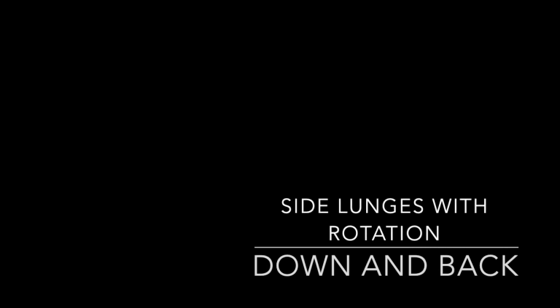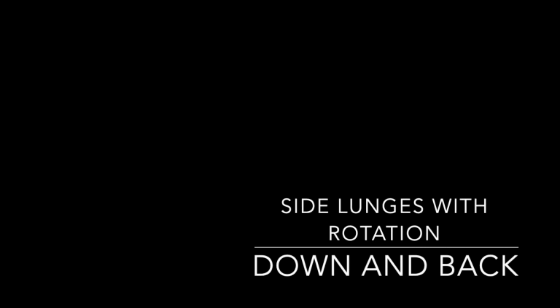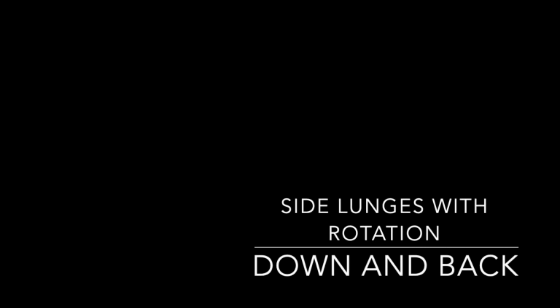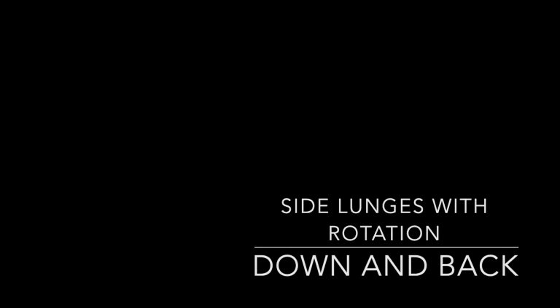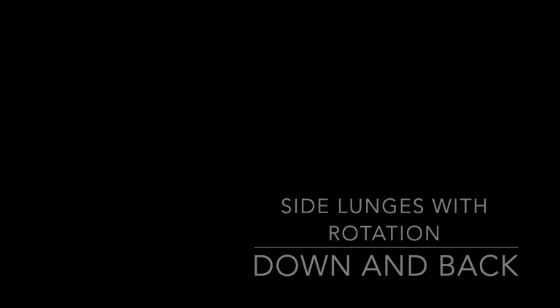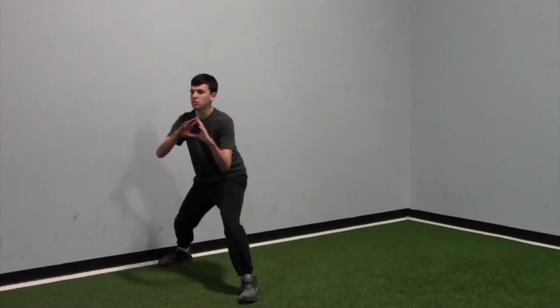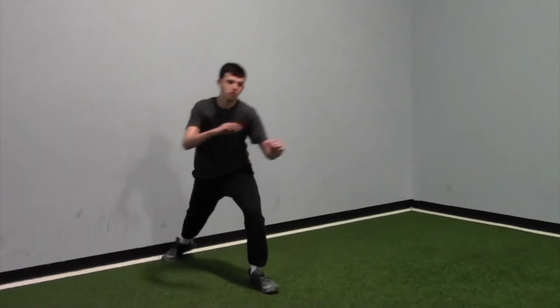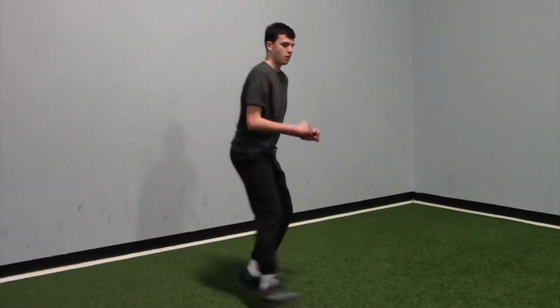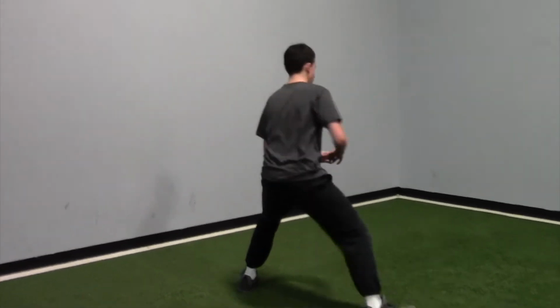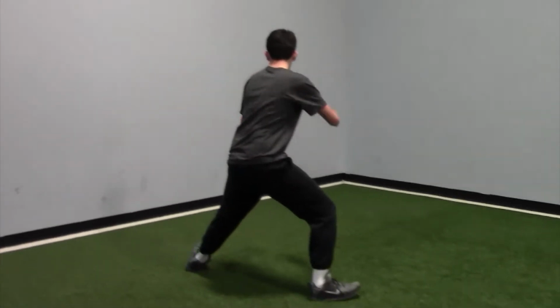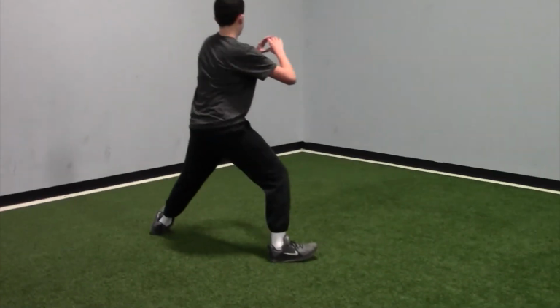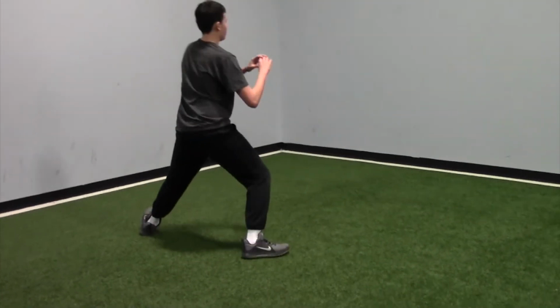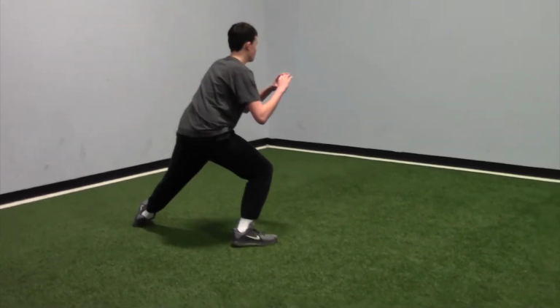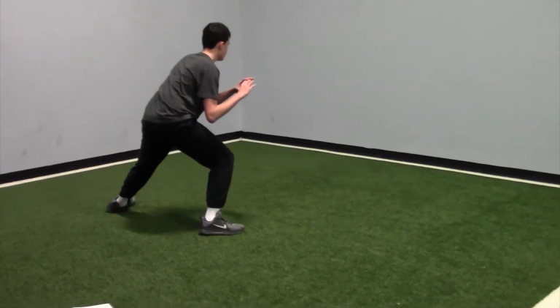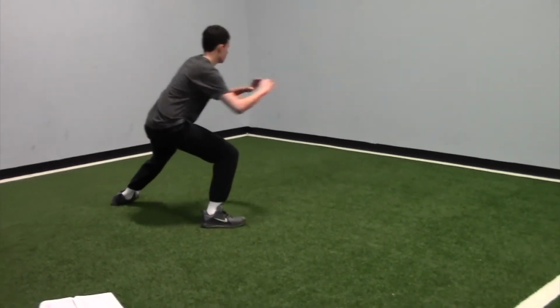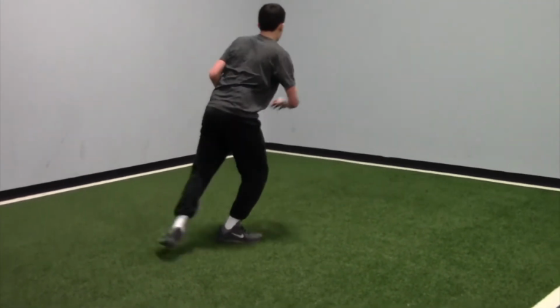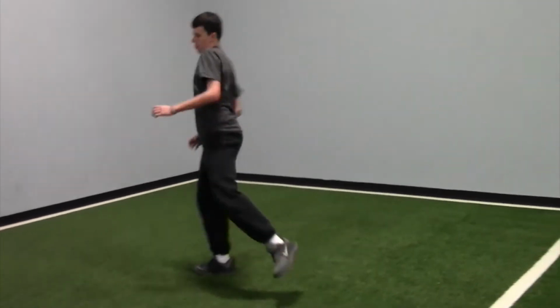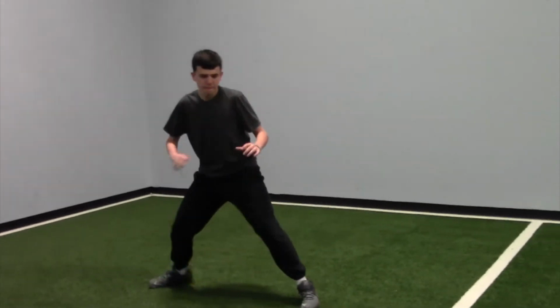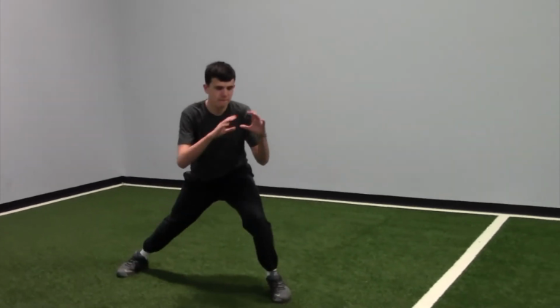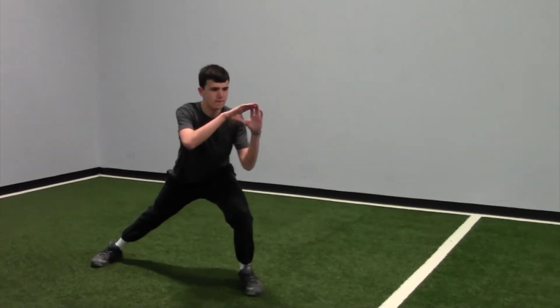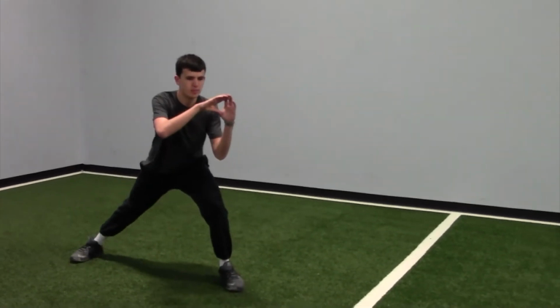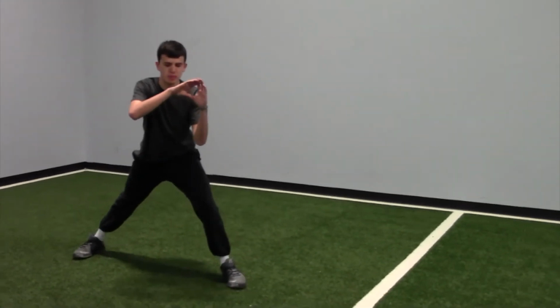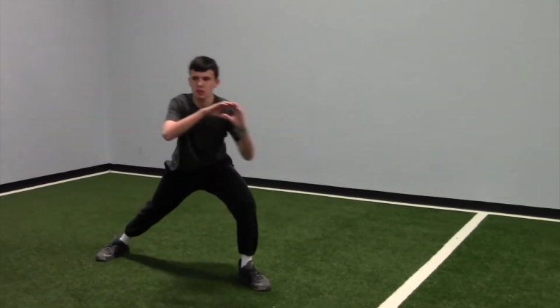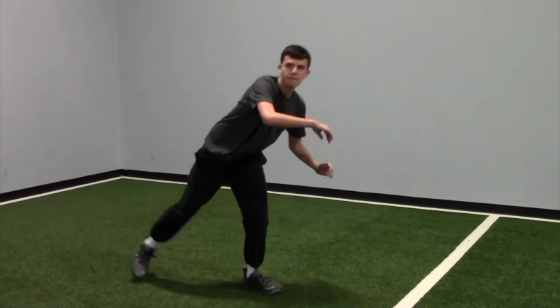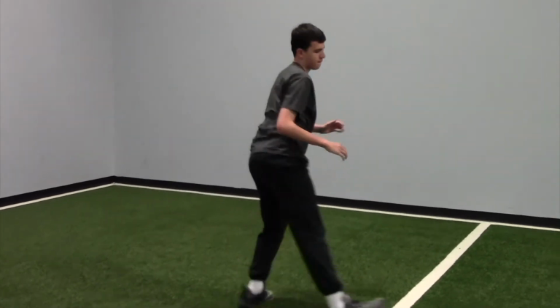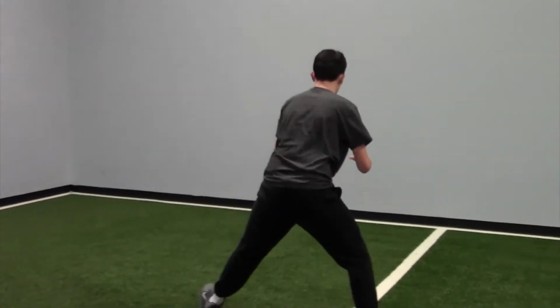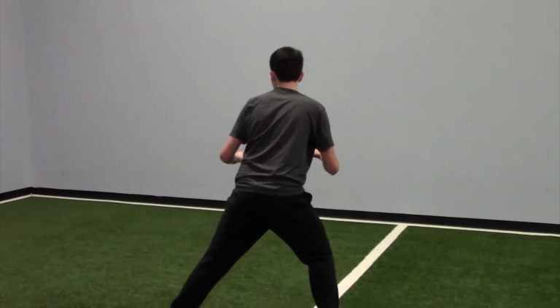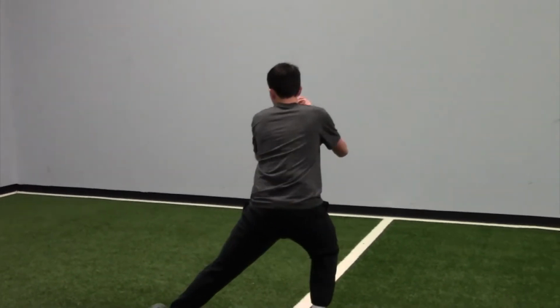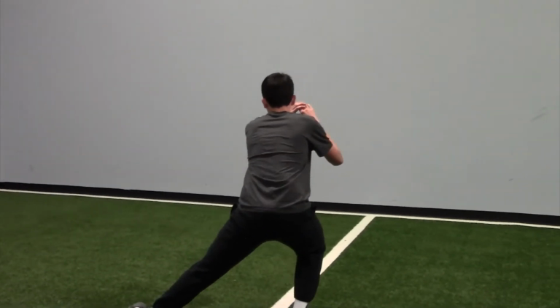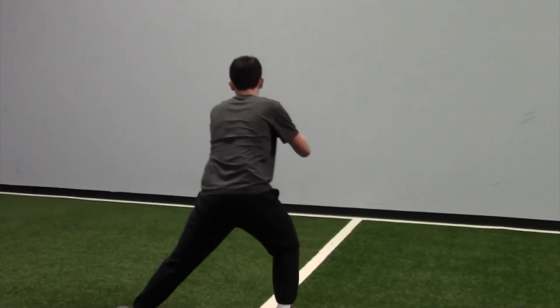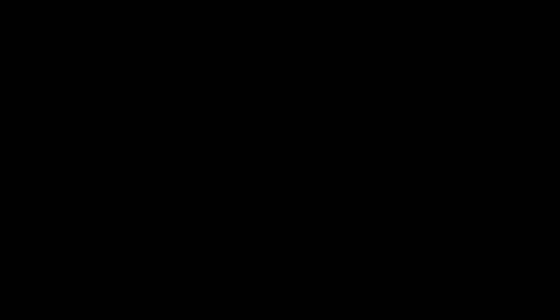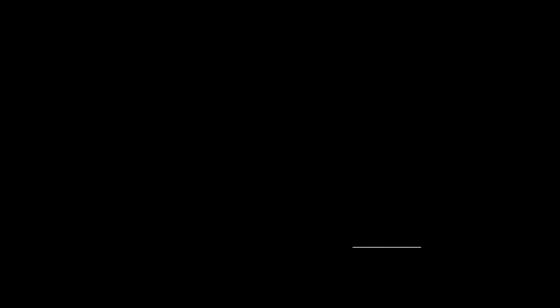Then we have side lunges with rotation down and back. You're going to lunge to one side and then rotate your body around, lunging again to that same side. You will do these down and back.